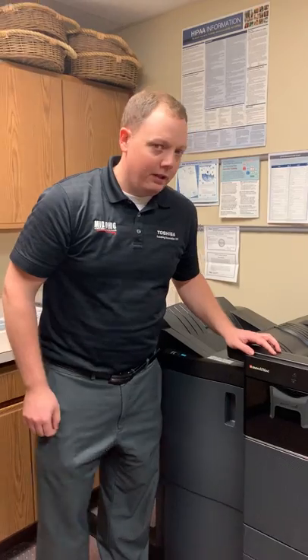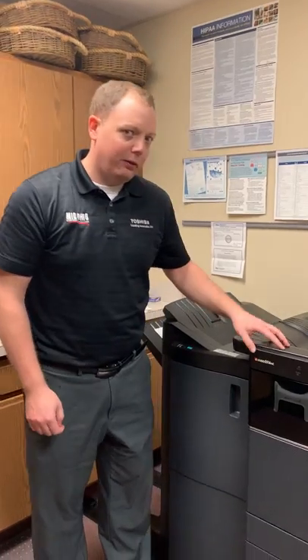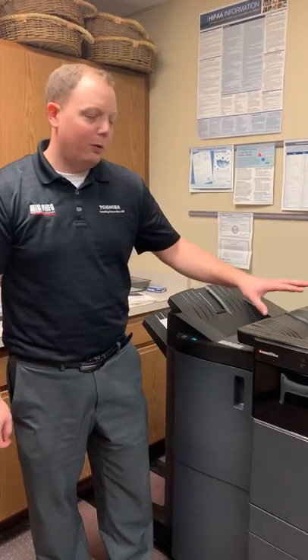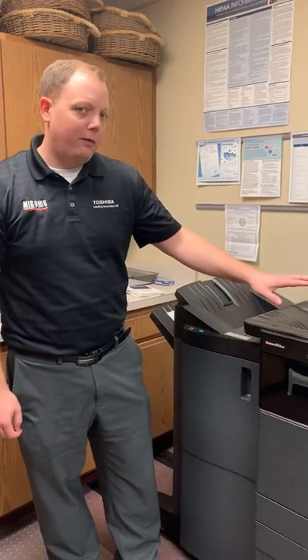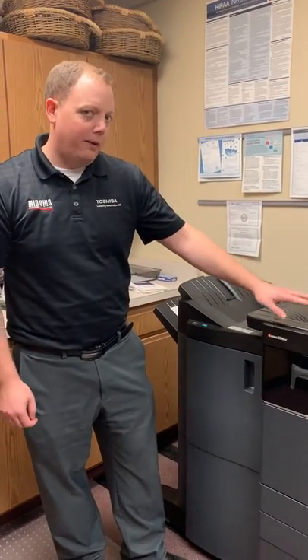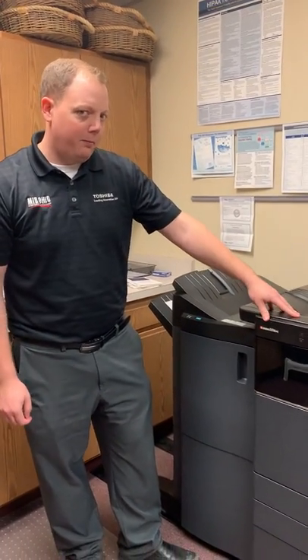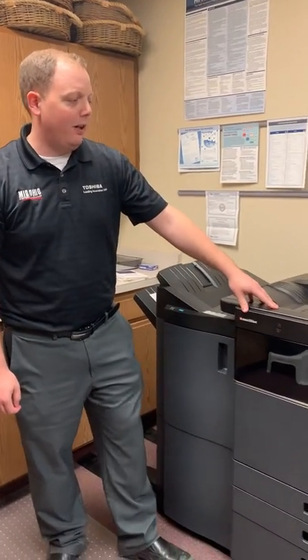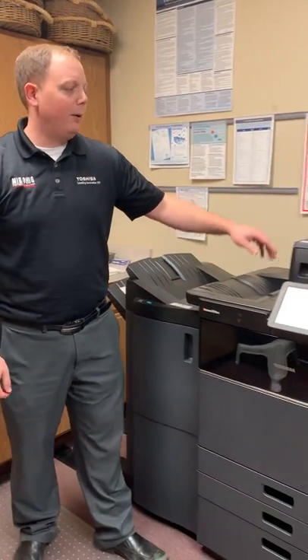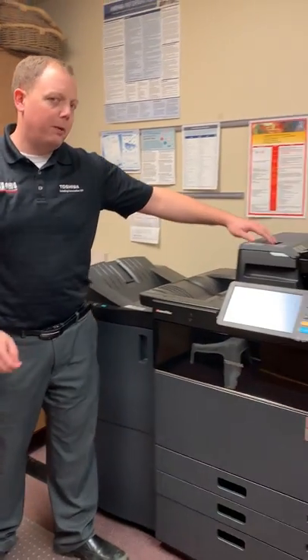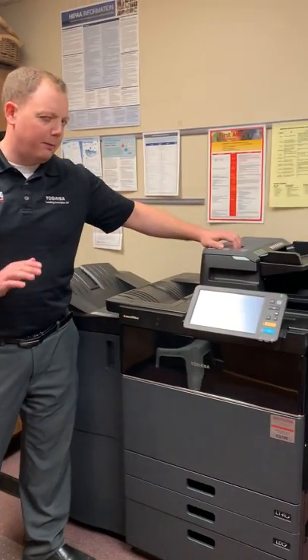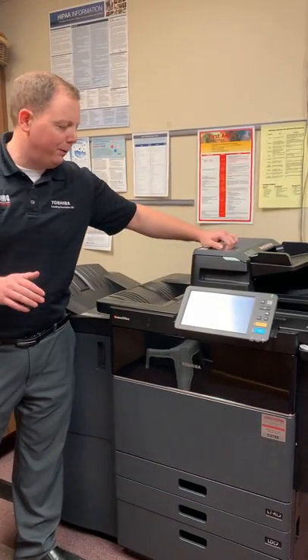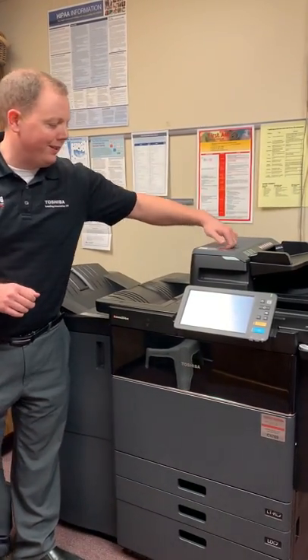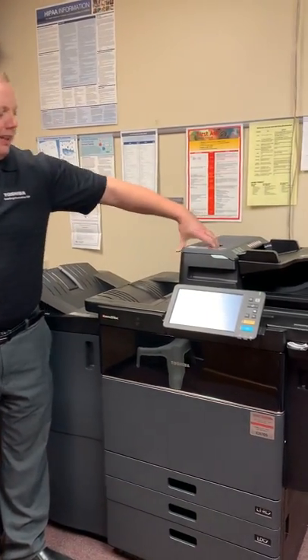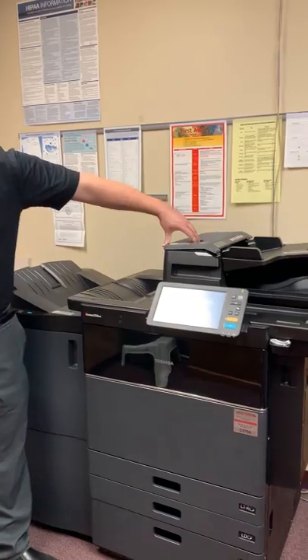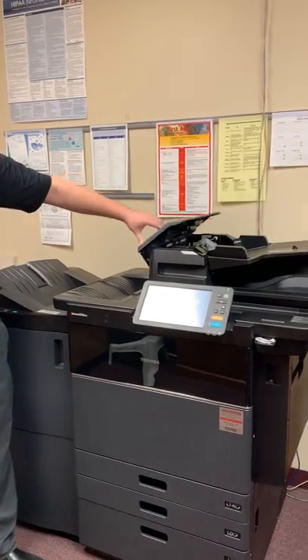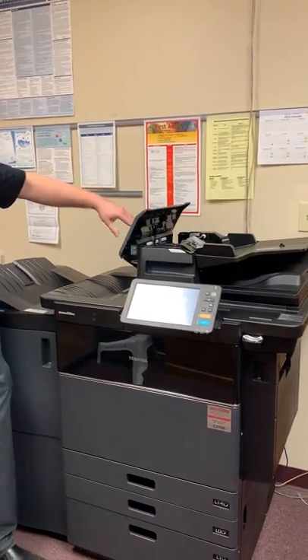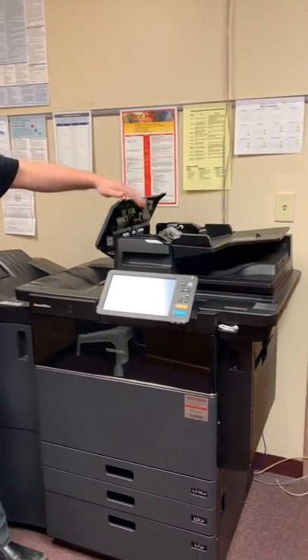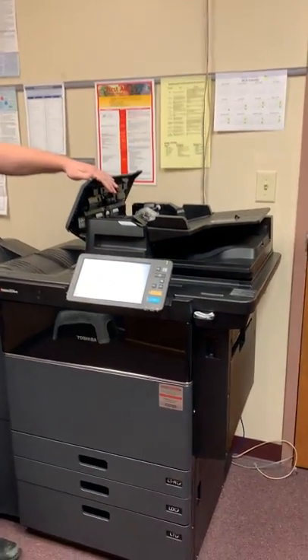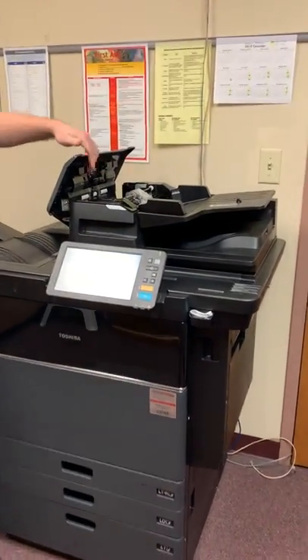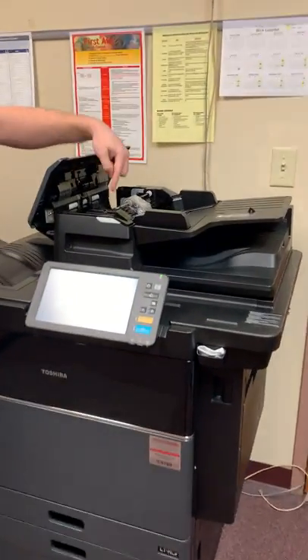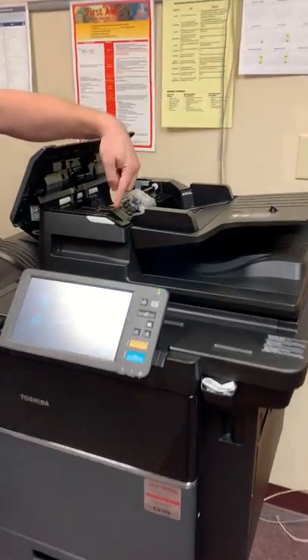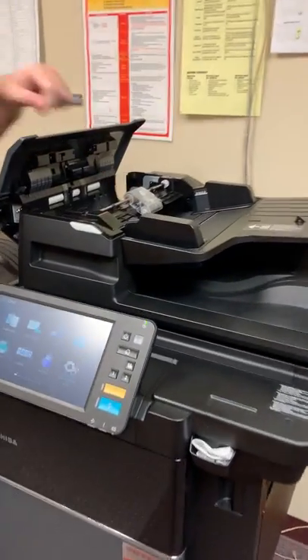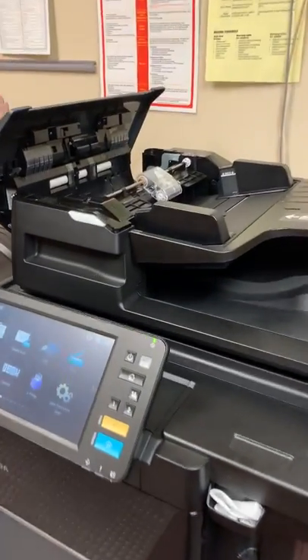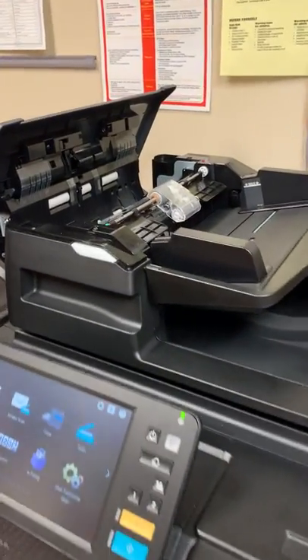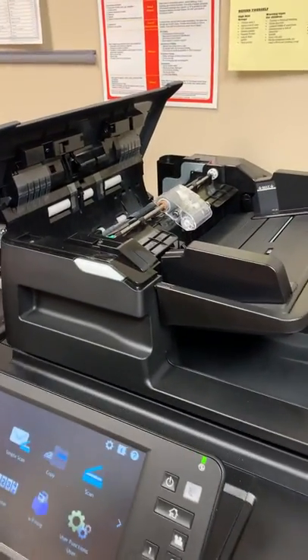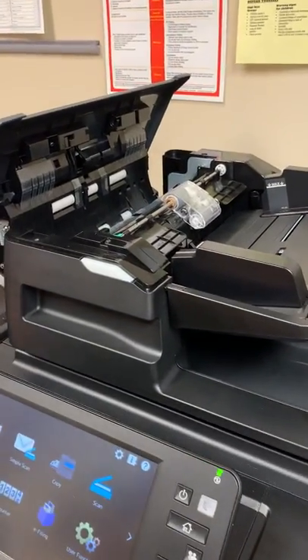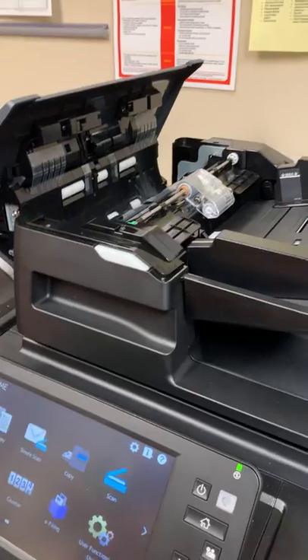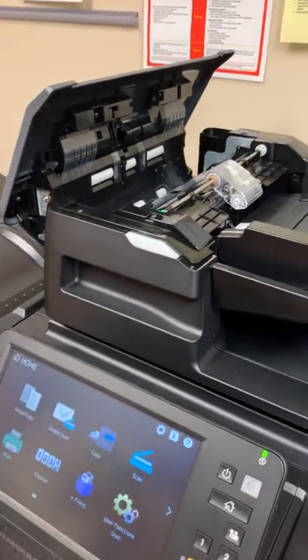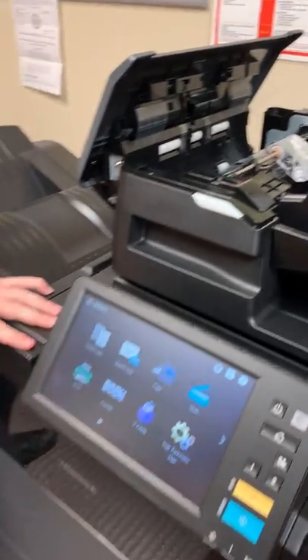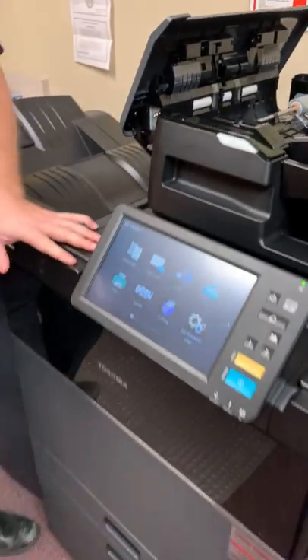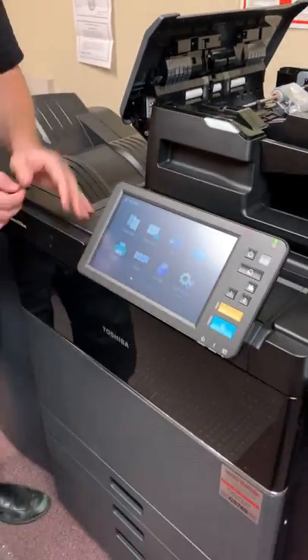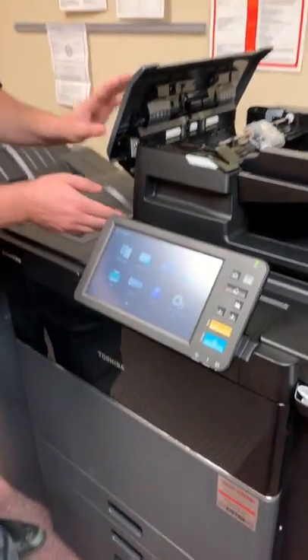If you ever have jams — luckily we don't jam, sometimes we misfeed. If that ever happens, this top will lift up. Anything green is good to touch, and if there happens to be a jam it will walk you through step by step on what to check.